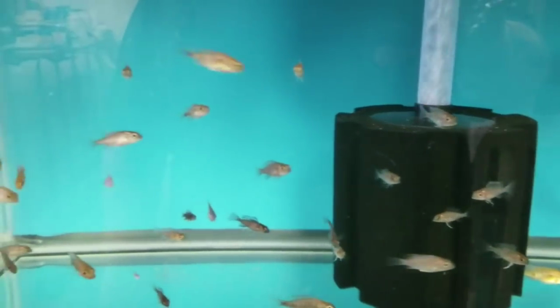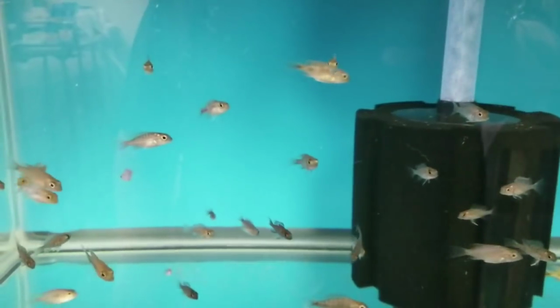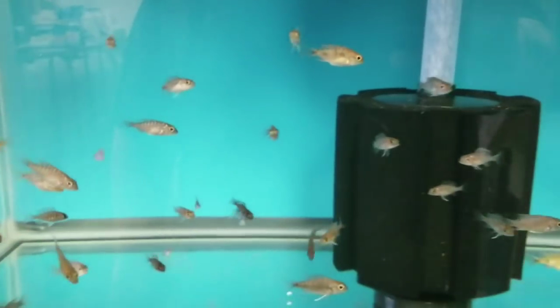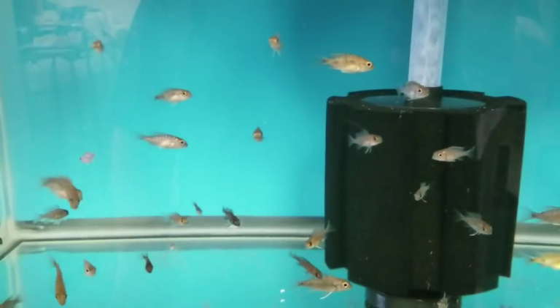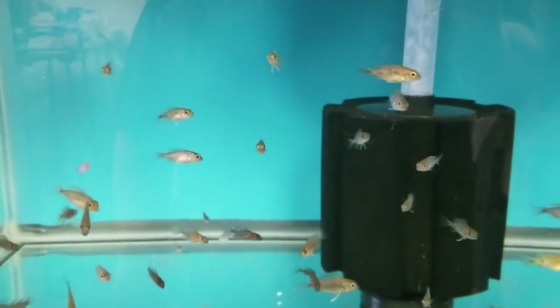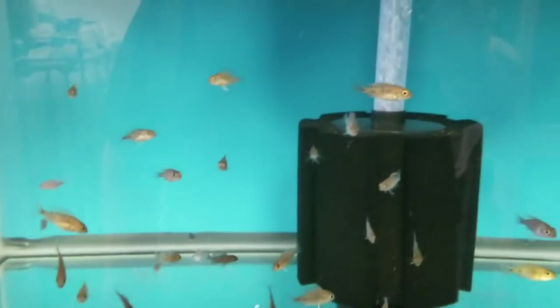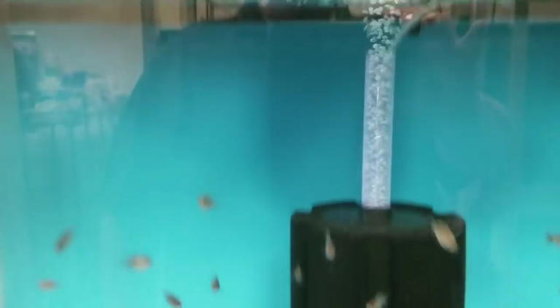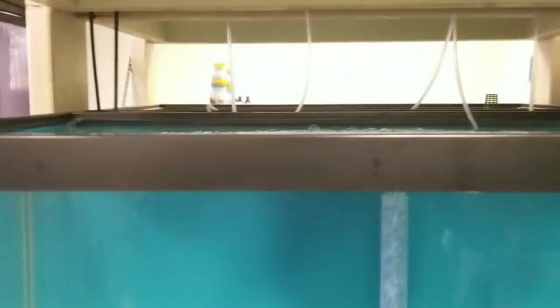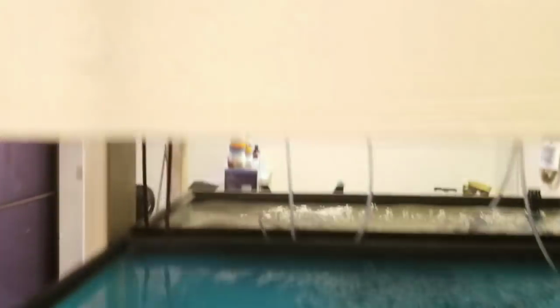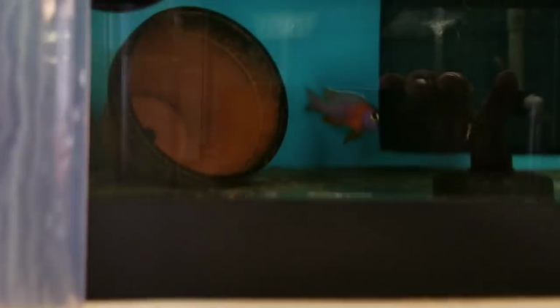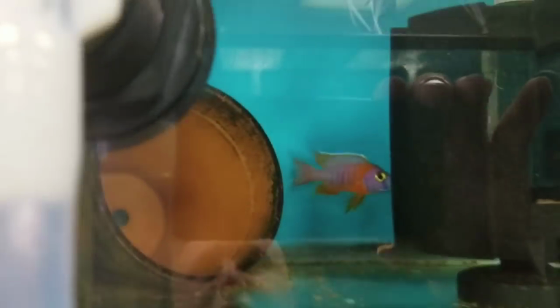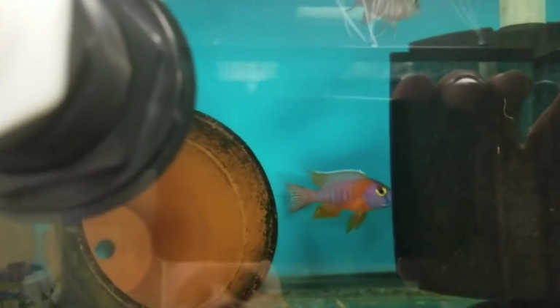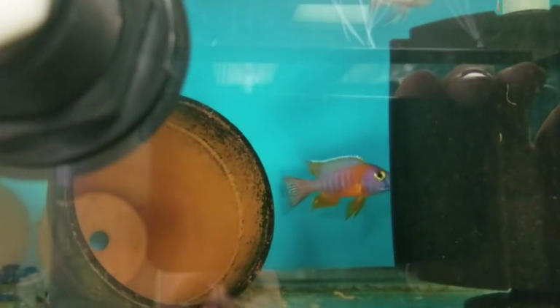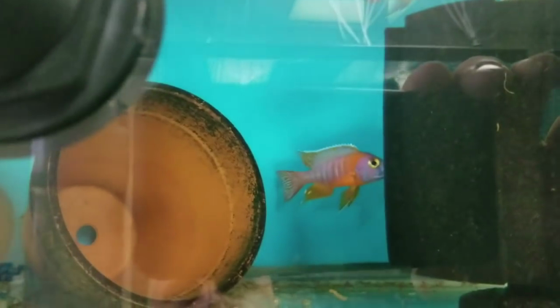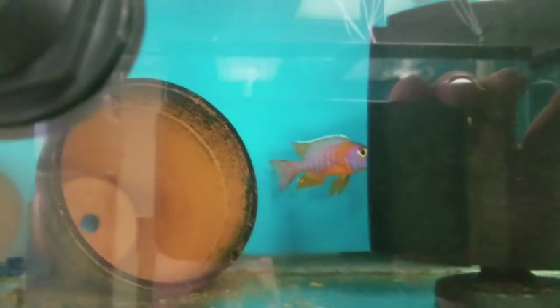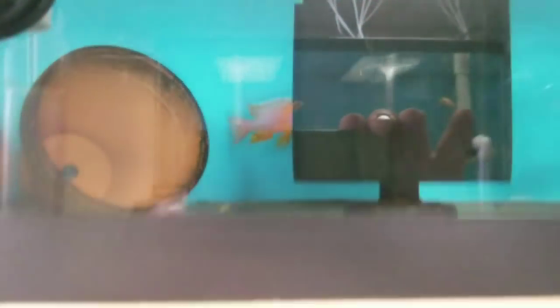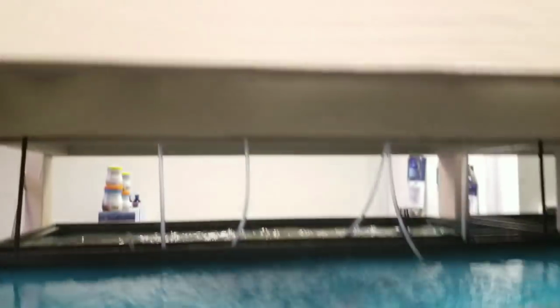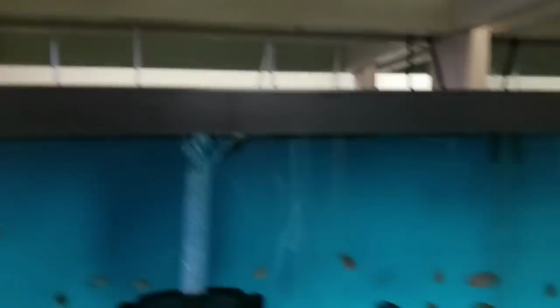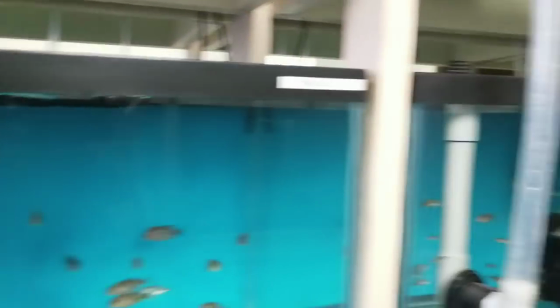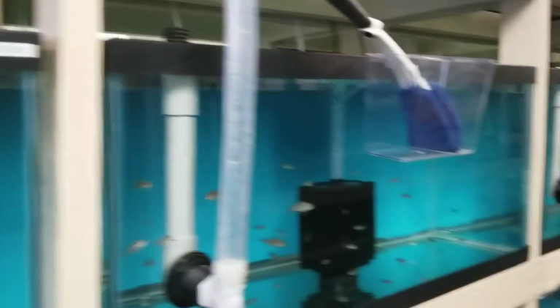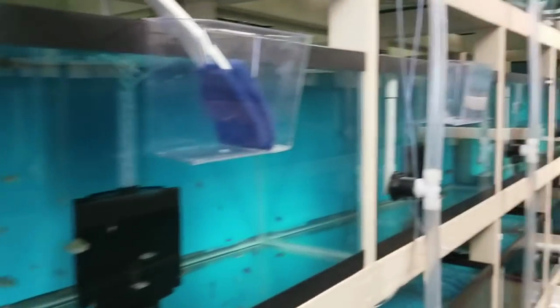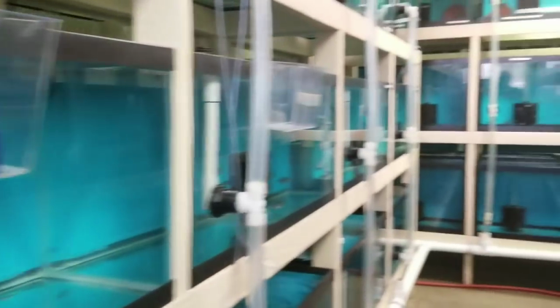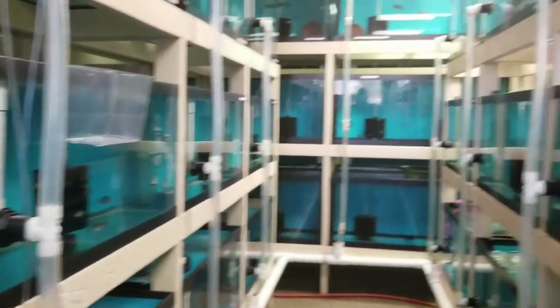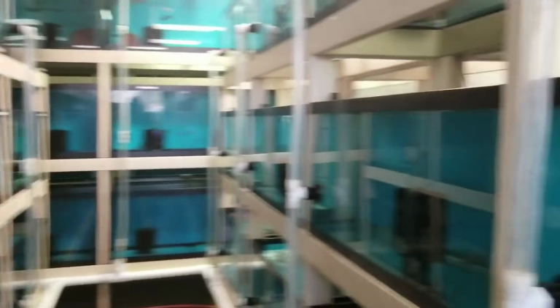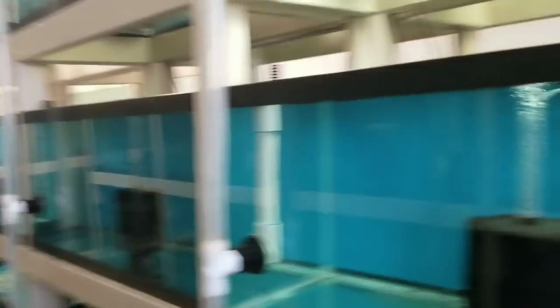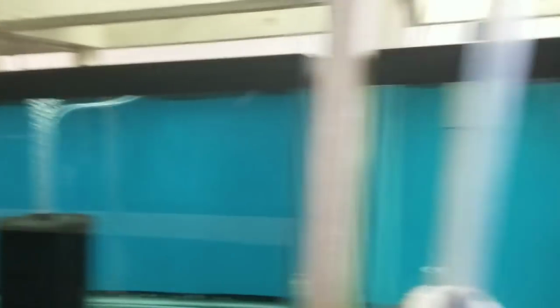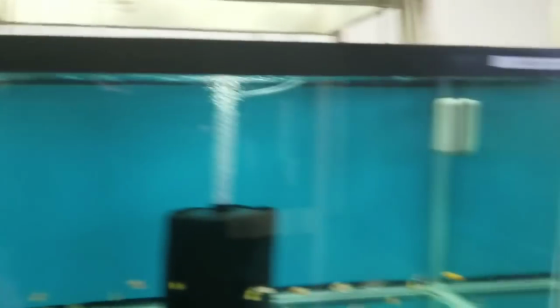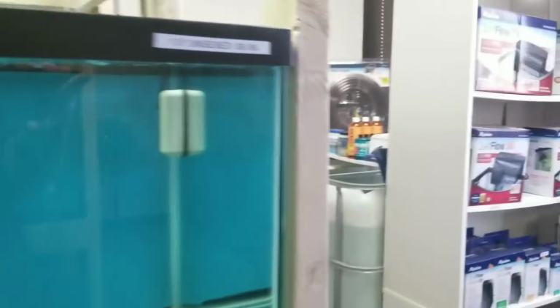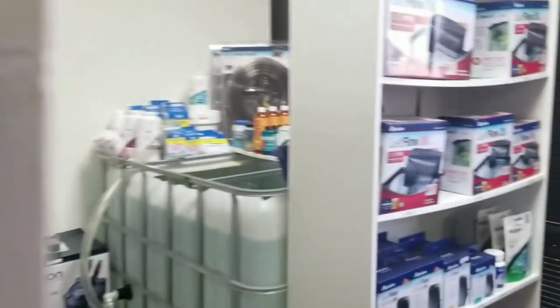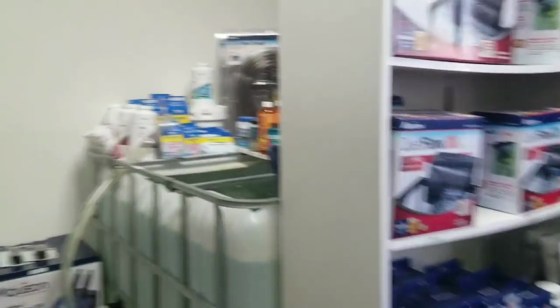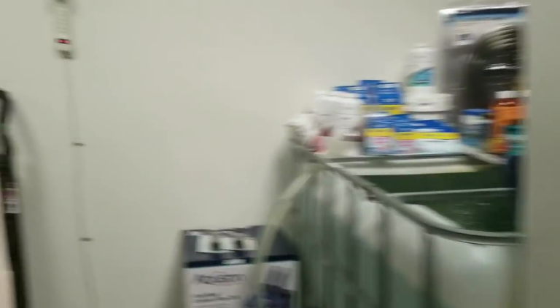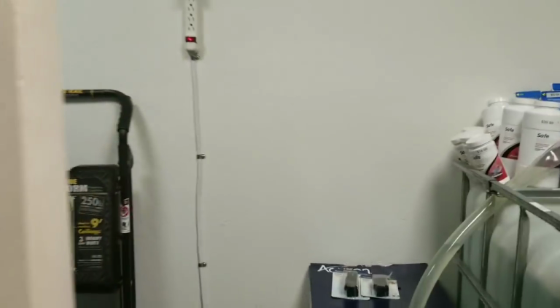These are some of the 2-inch and 1-inch unsexed Clown Ruby Reds from my breeder tank back there. Also on sale as part of that sale. Lots of them — check the website, they're all listed for sale.